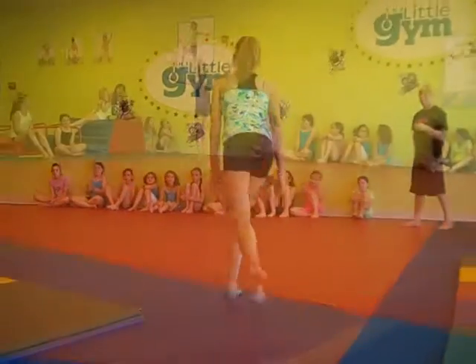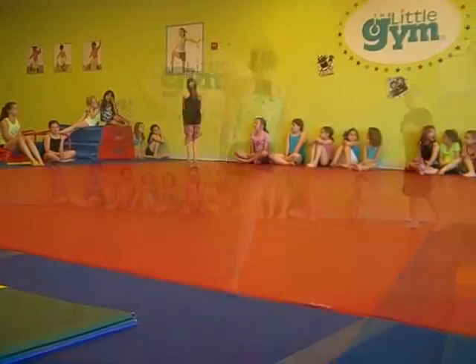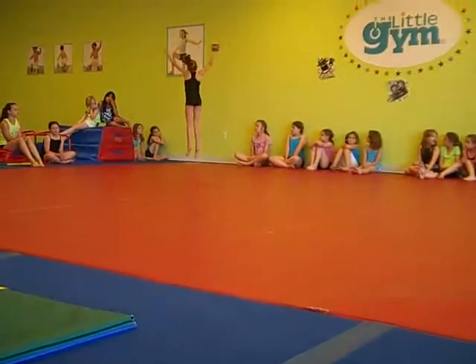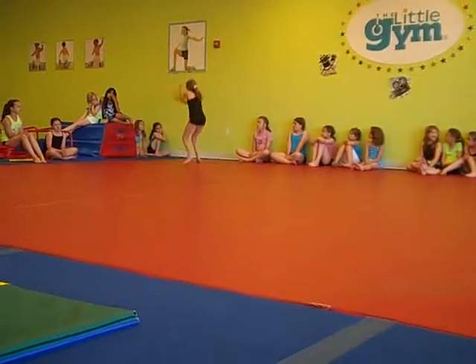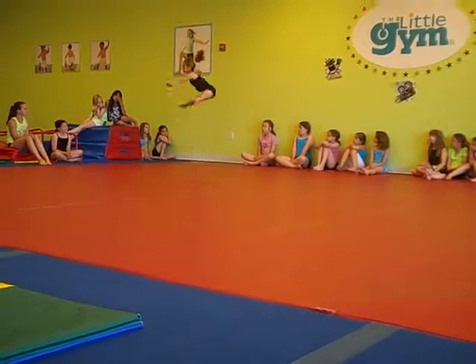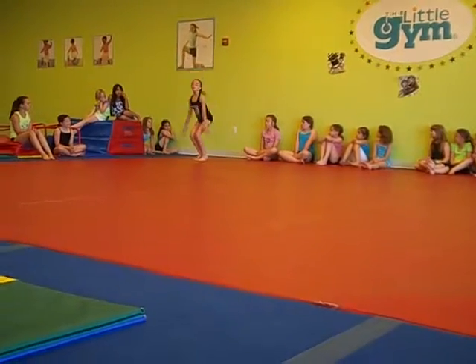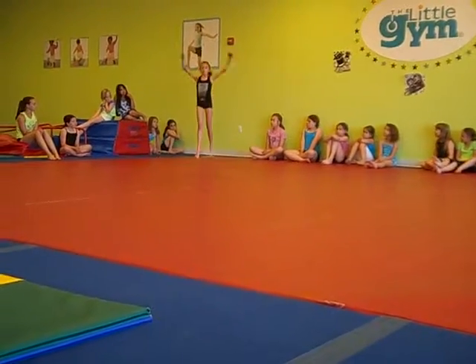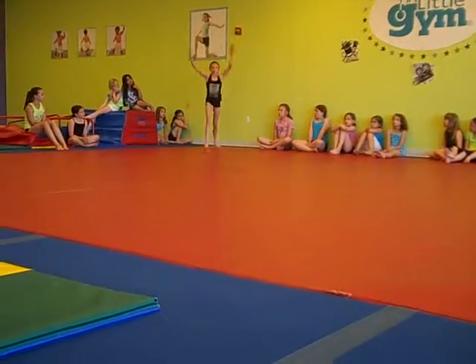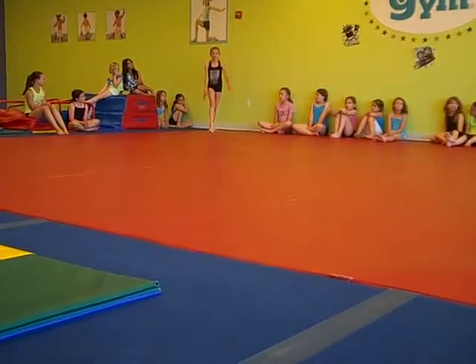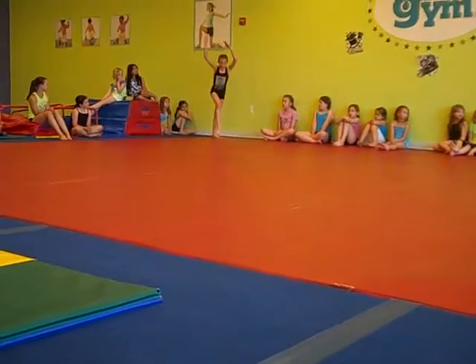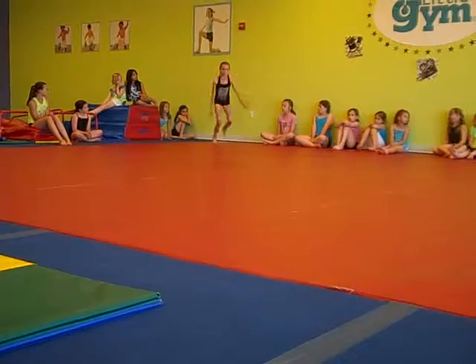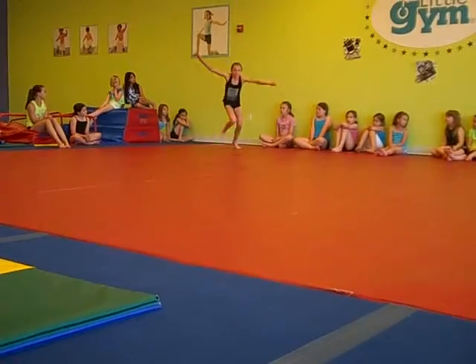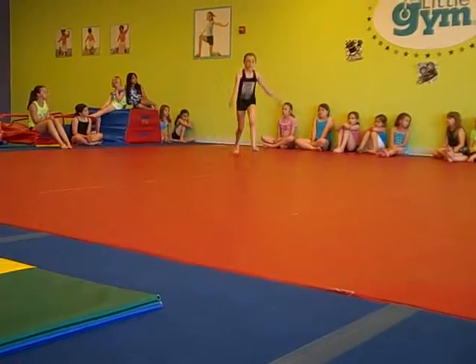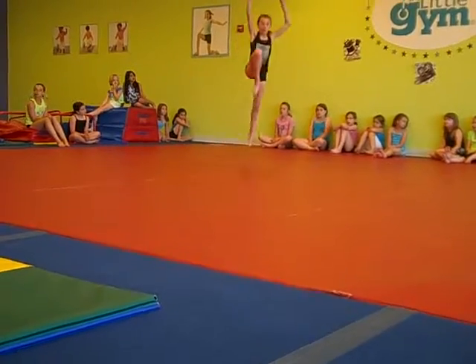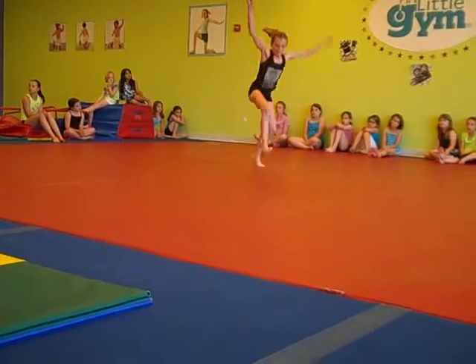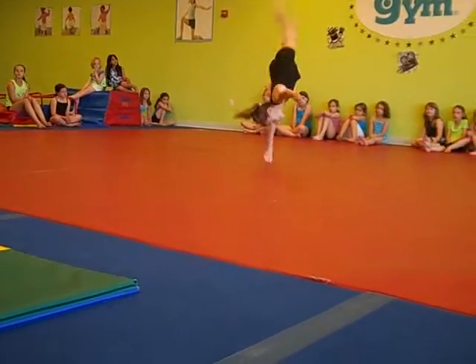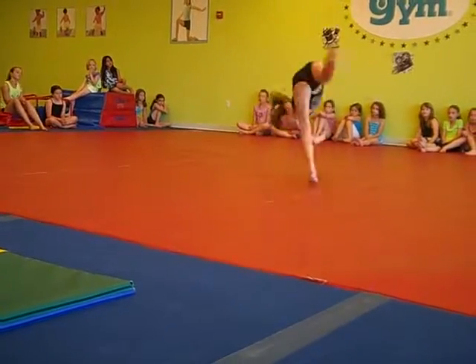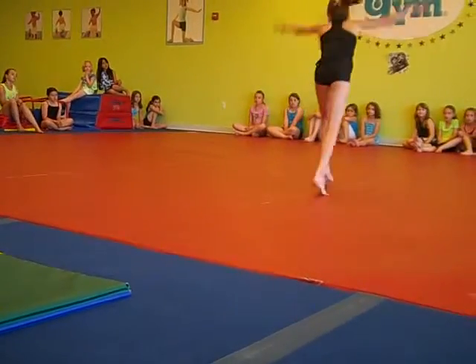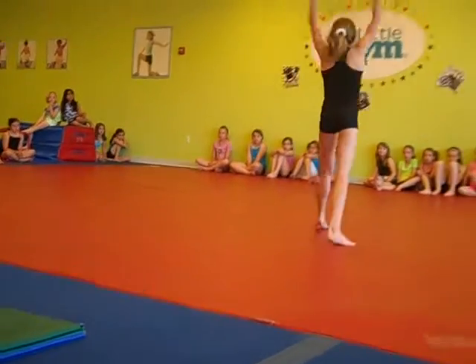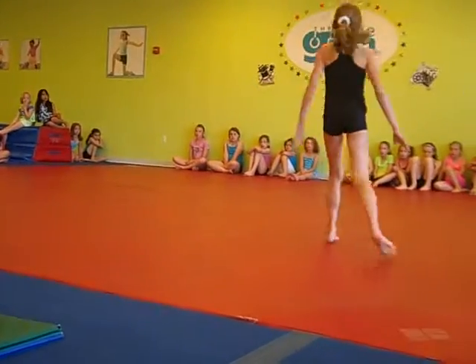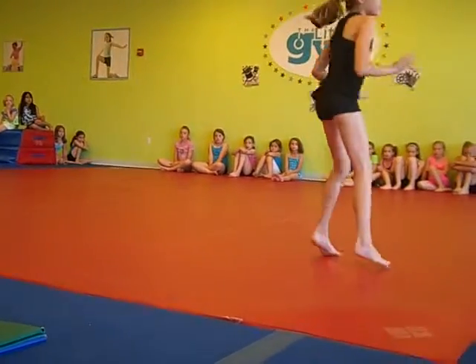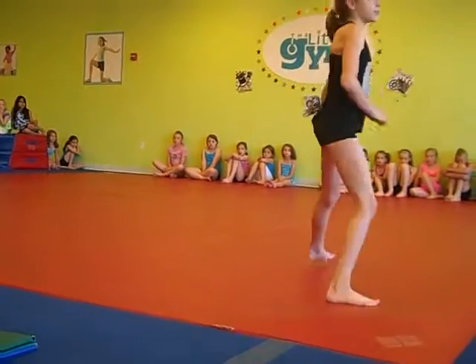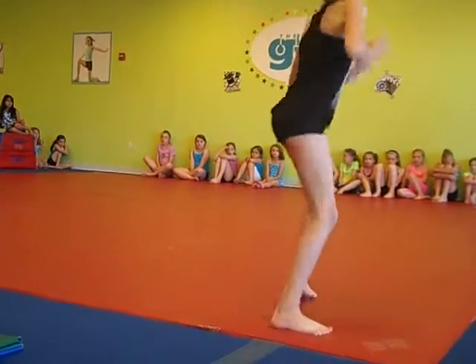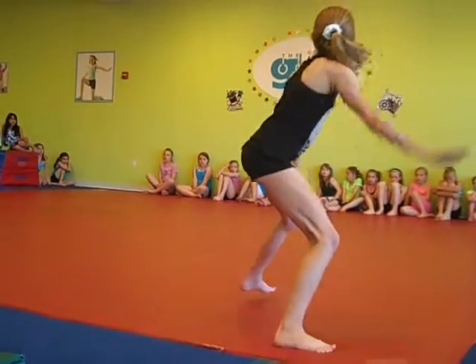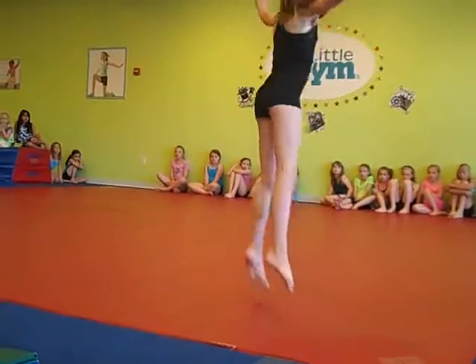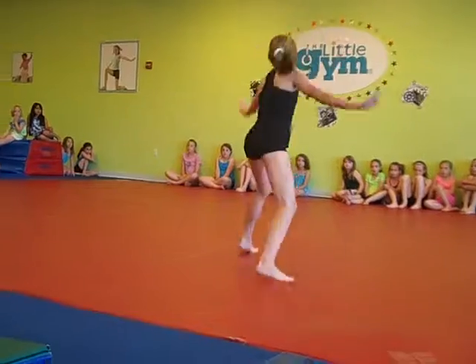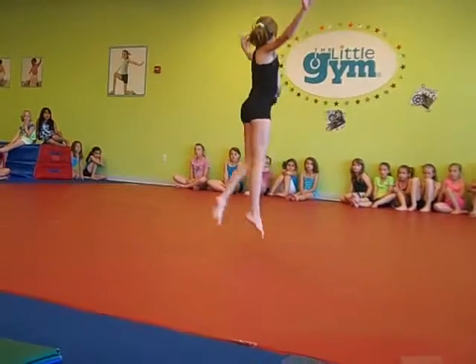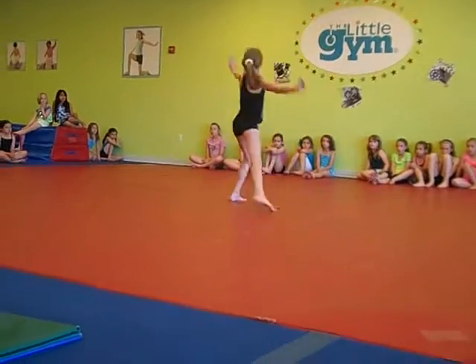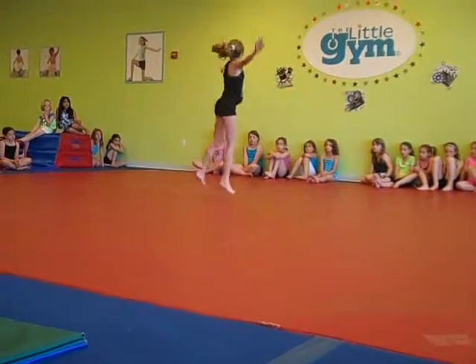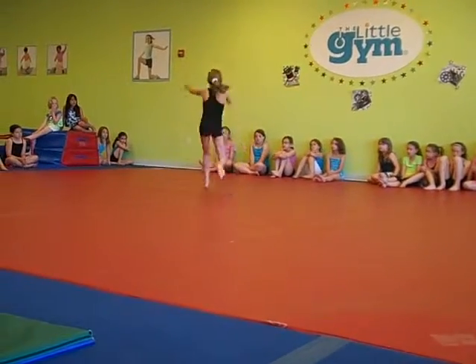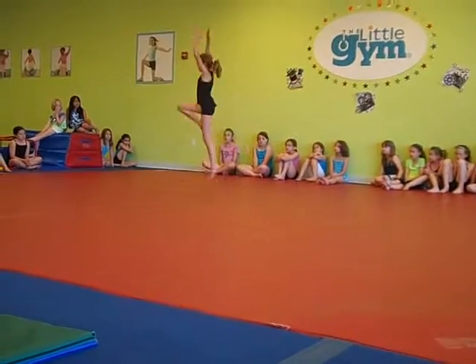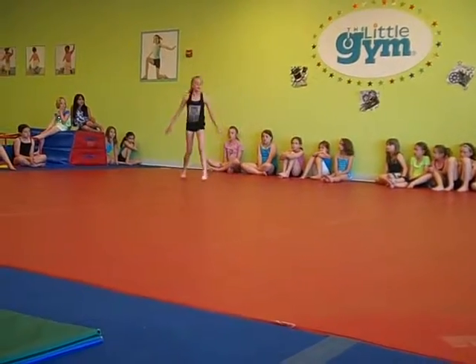Small bounces, straddle jump with half turn. Half pivot turn to lunge. Side aerial. Side chaussé with quarter turn, passé hop with half turn.